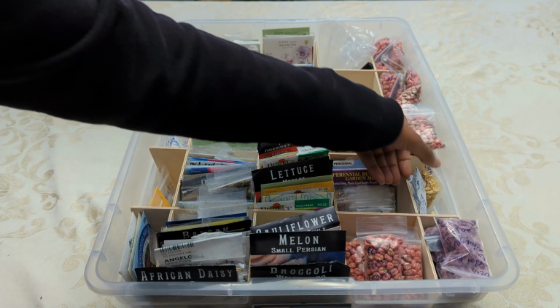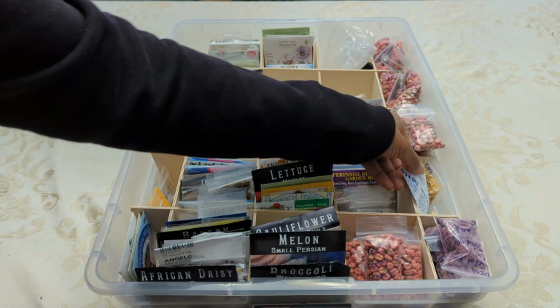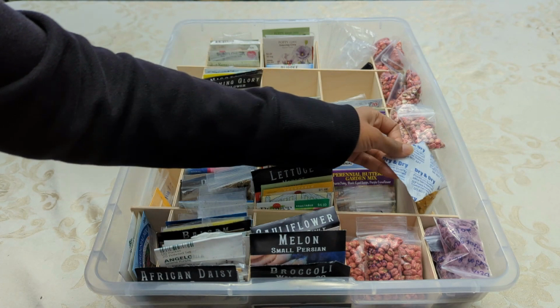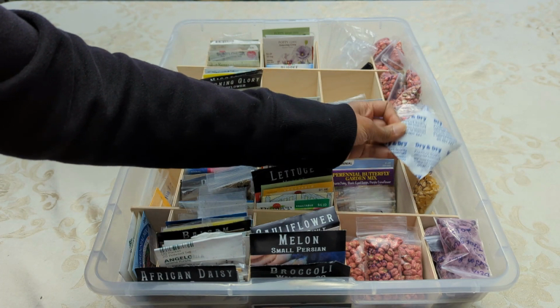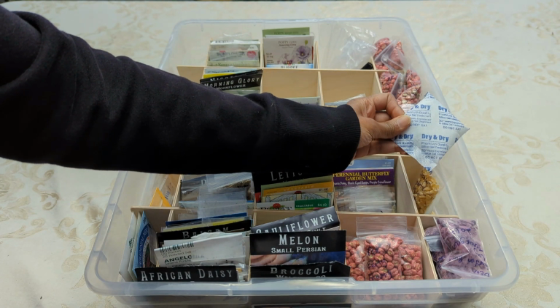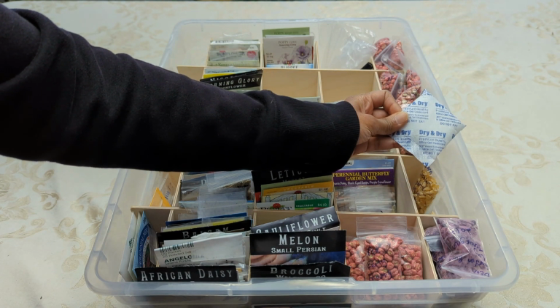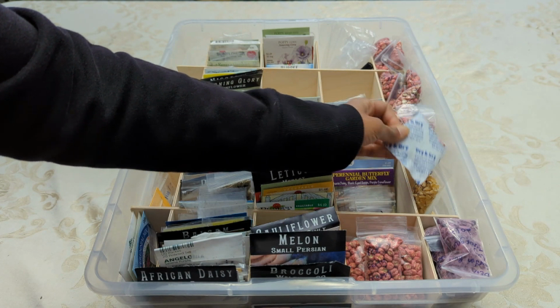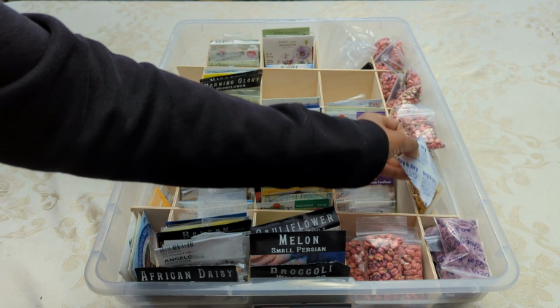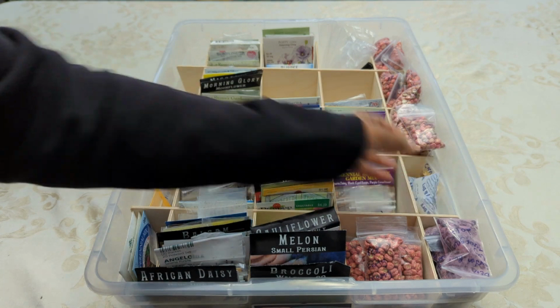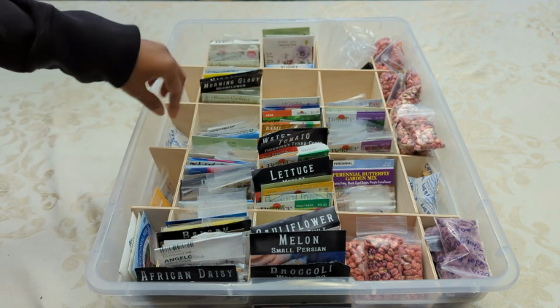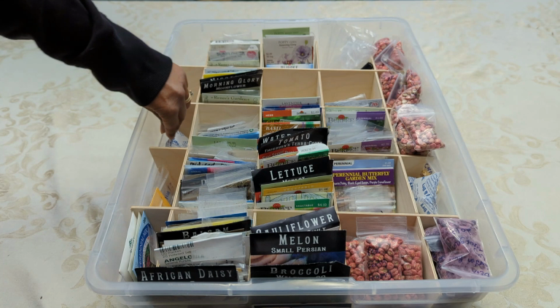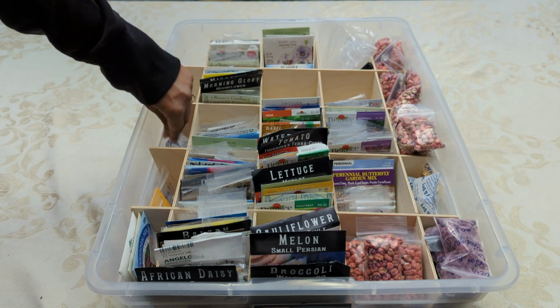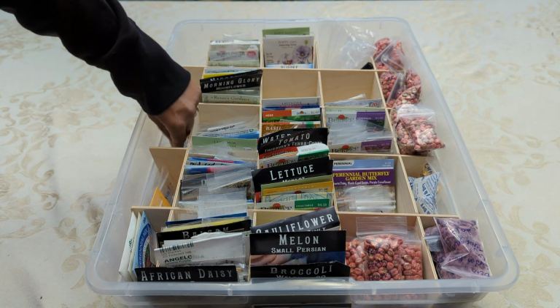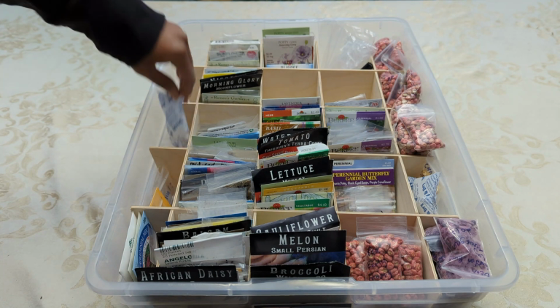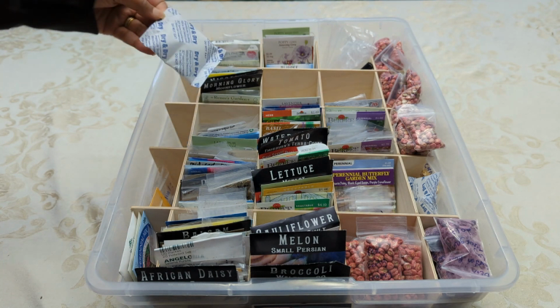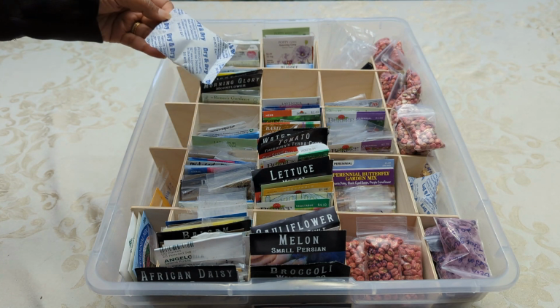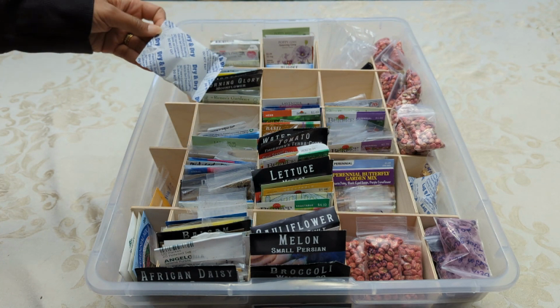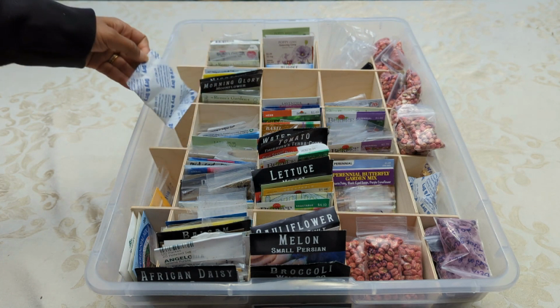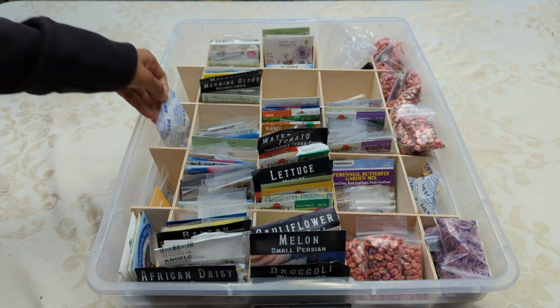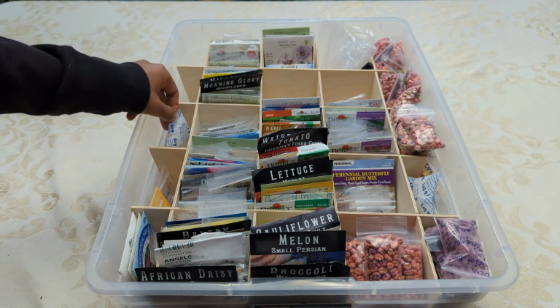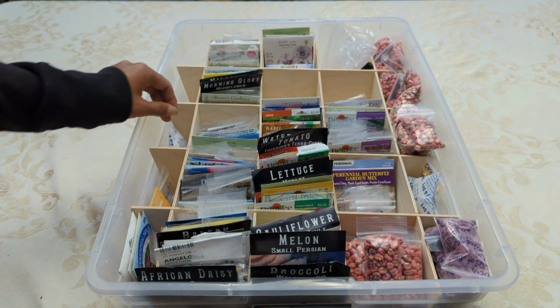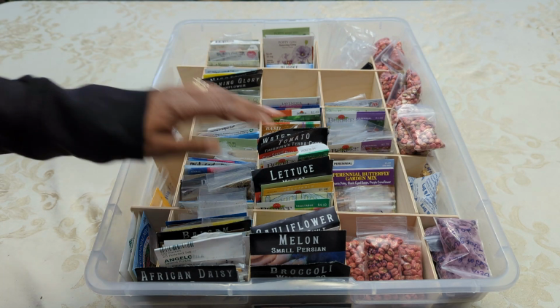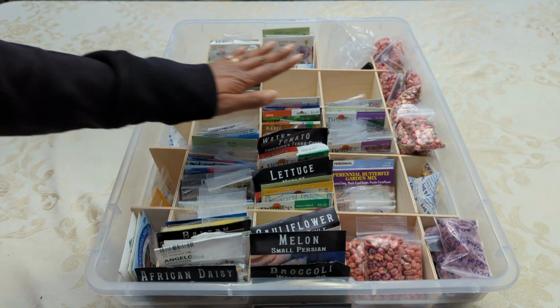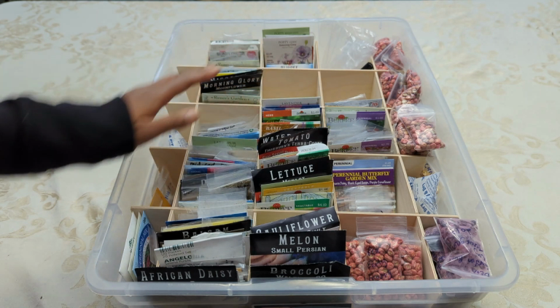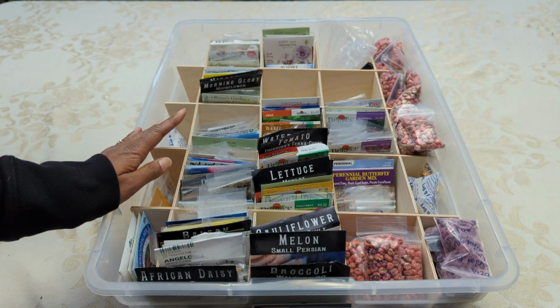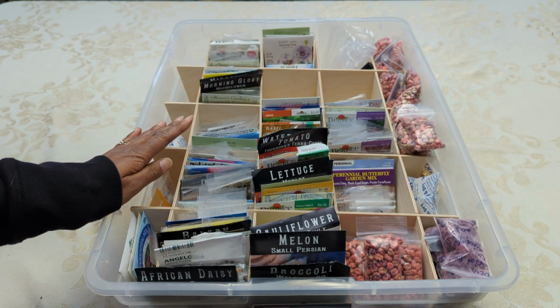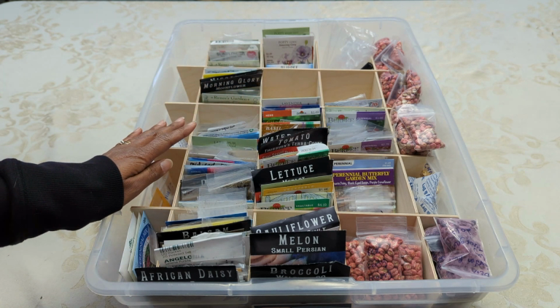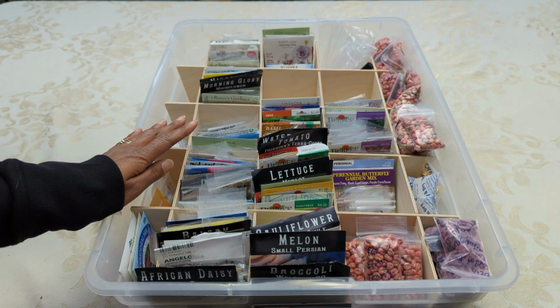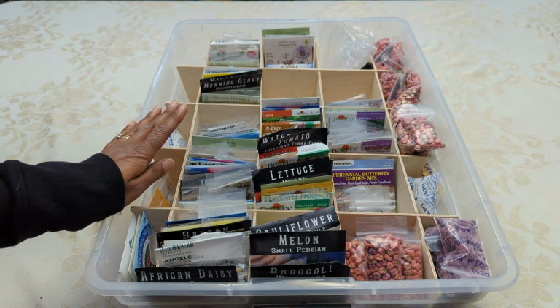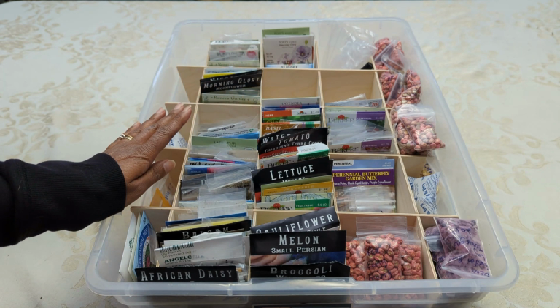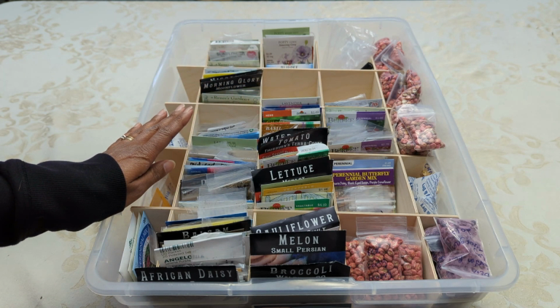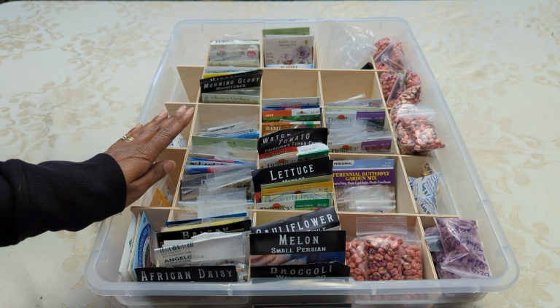In here, I have a couple of desiccant packages — one over on this side and one over on this side — and this just makes sure that there's no moisture in here. That is very important. You do not want any moisture with your seeds.